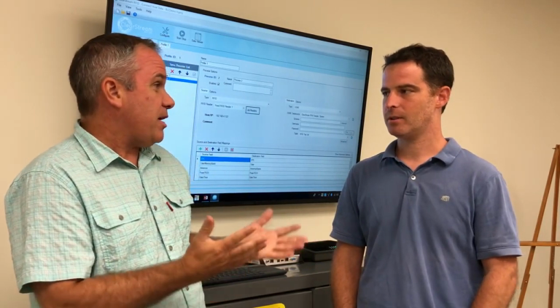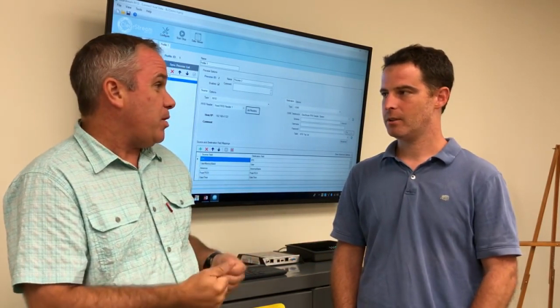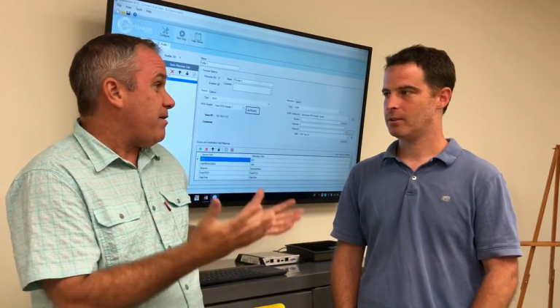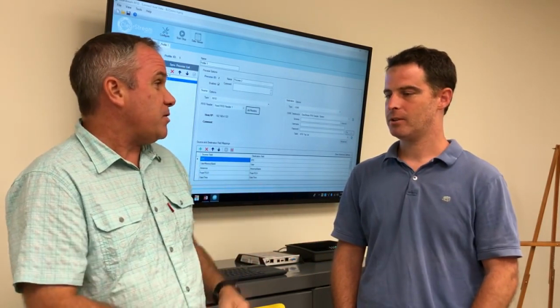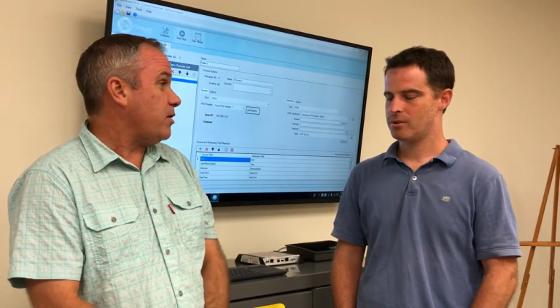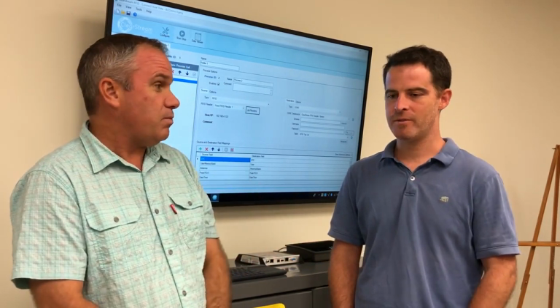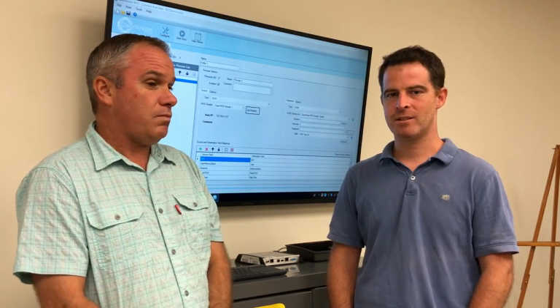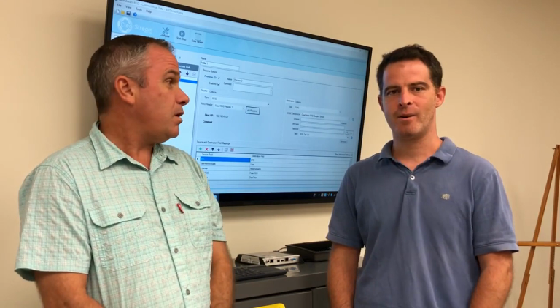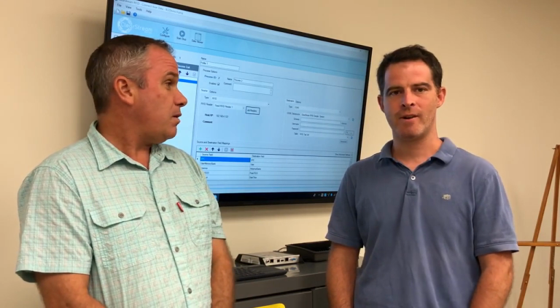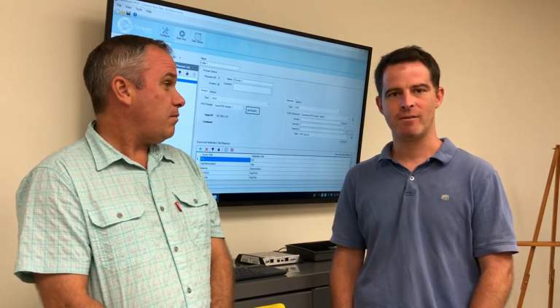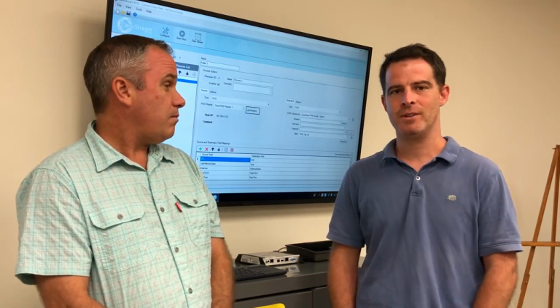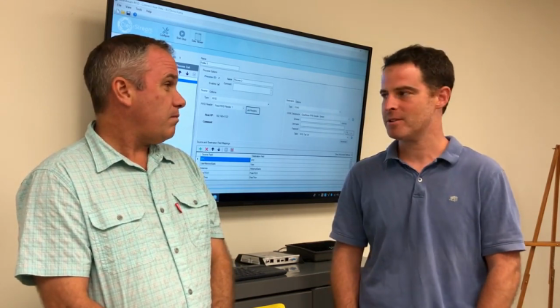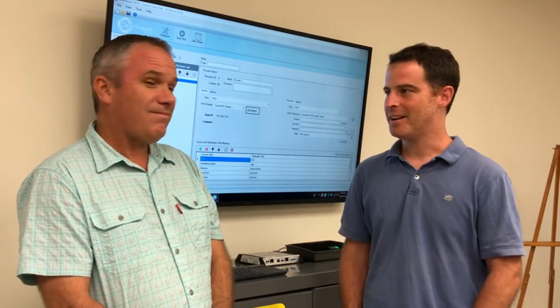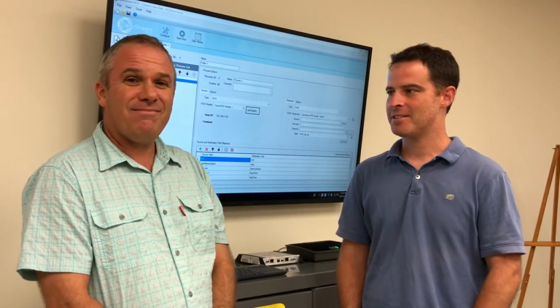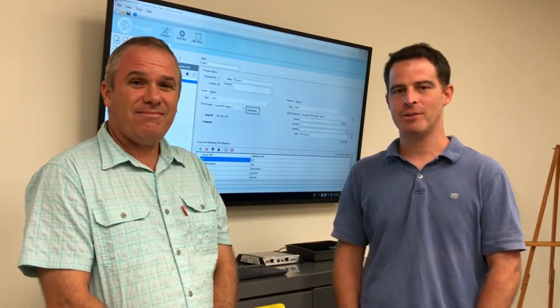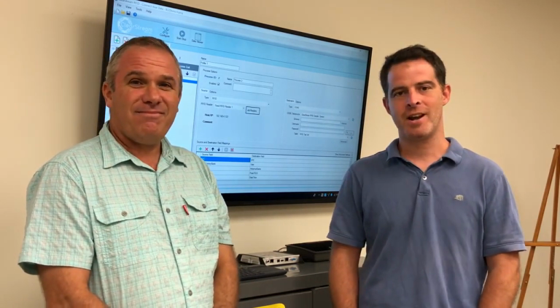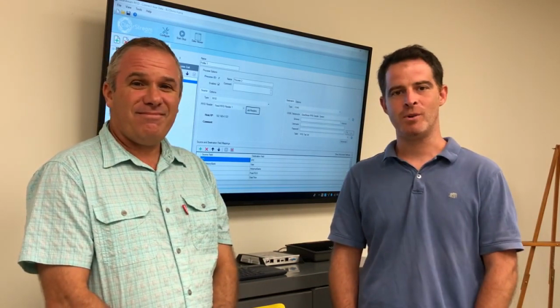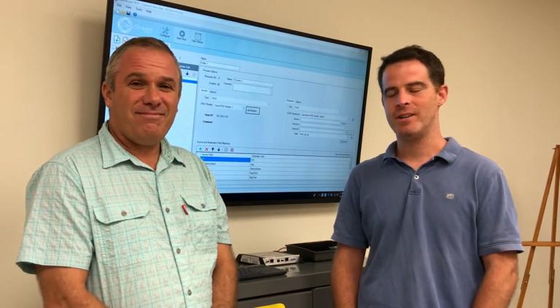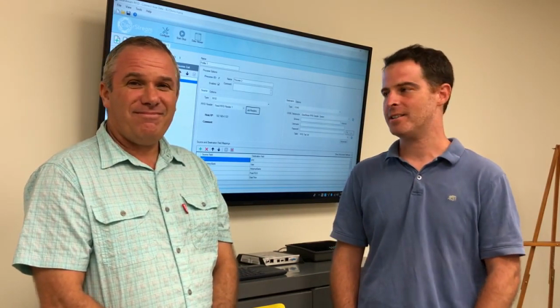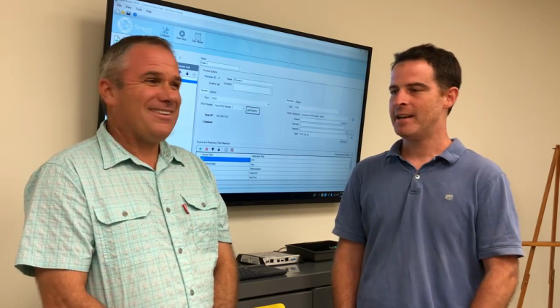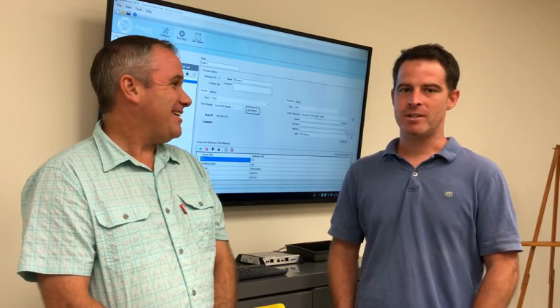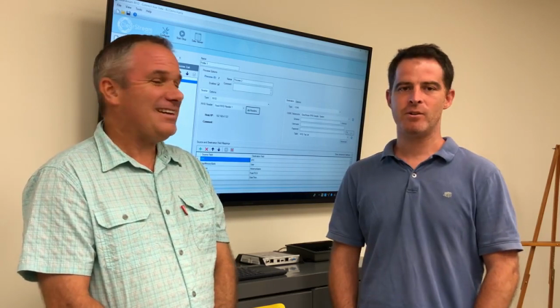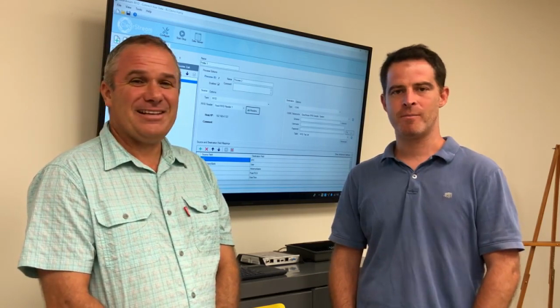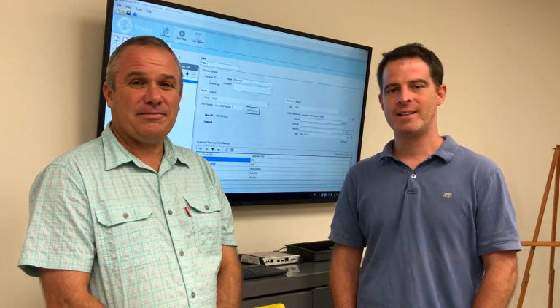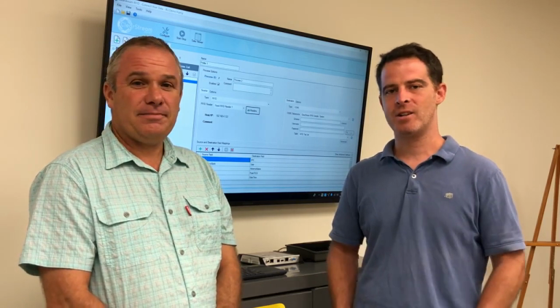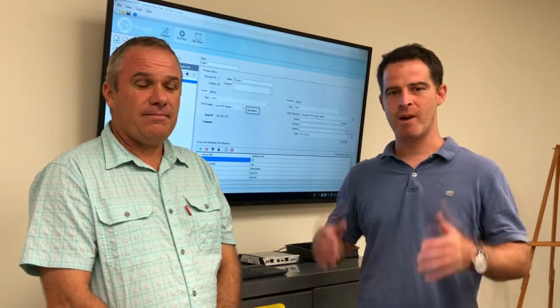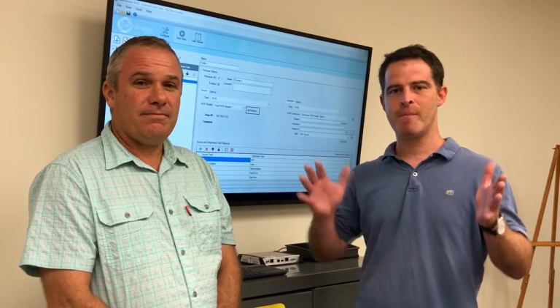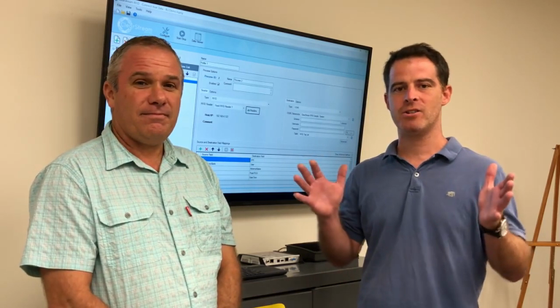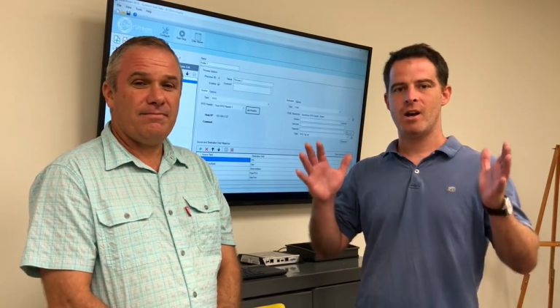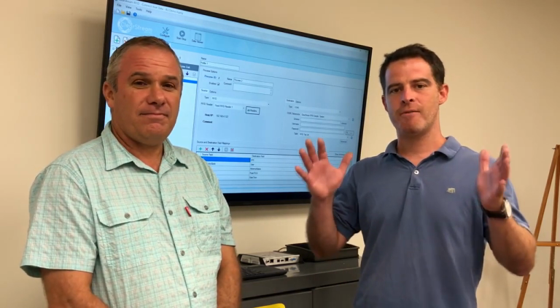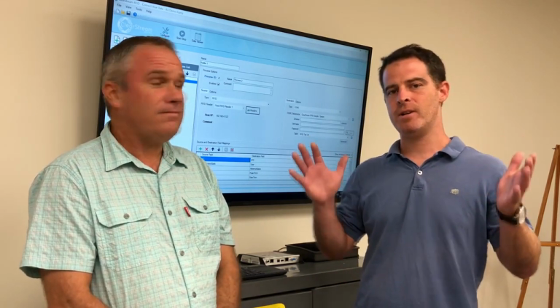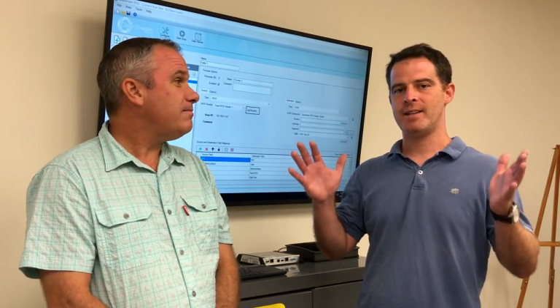So why don't you tell me what you found out about this reader? Sure. Well, you've seen us walking around back and forth in the office, testing out the directionality and moving underneath this antenna. It's a new unit from FIG that's actually a fully packaged RFID reader and antenna.